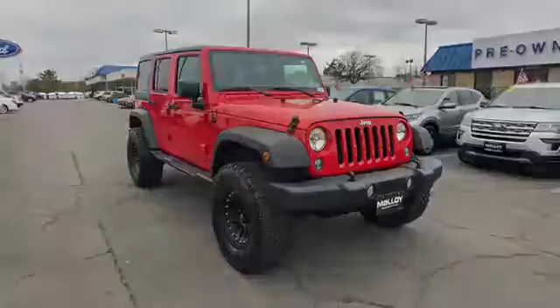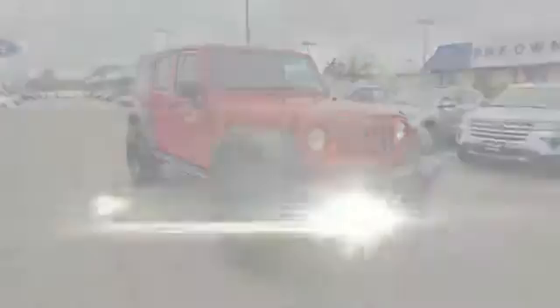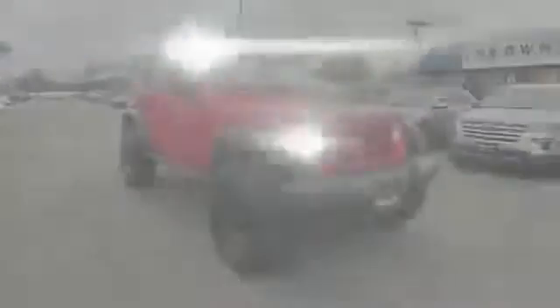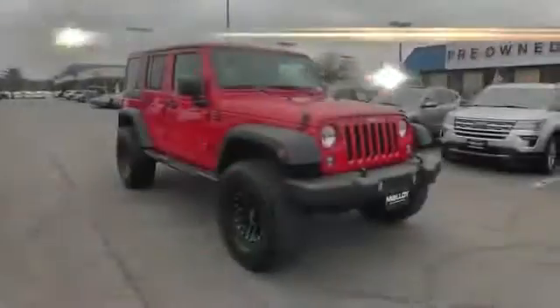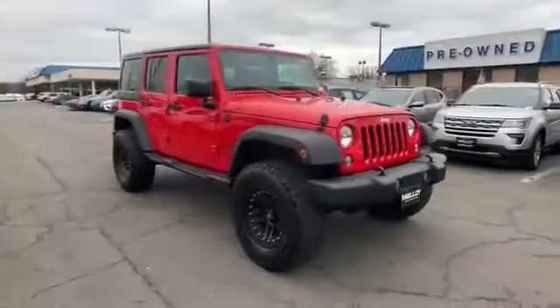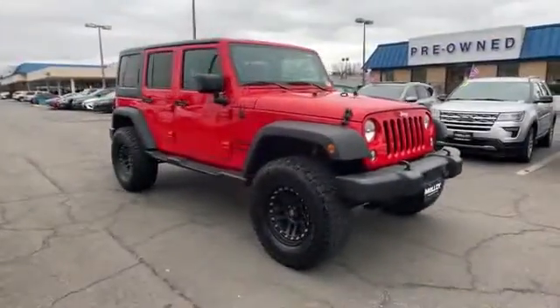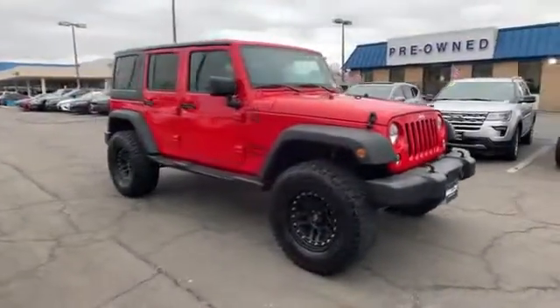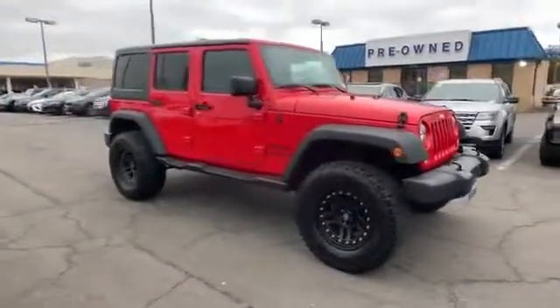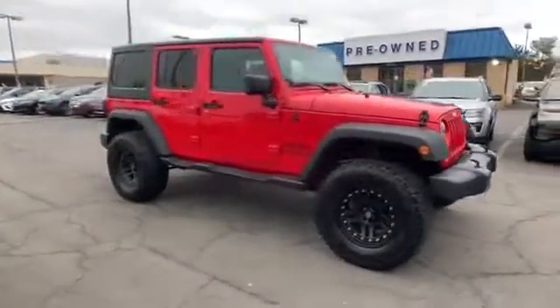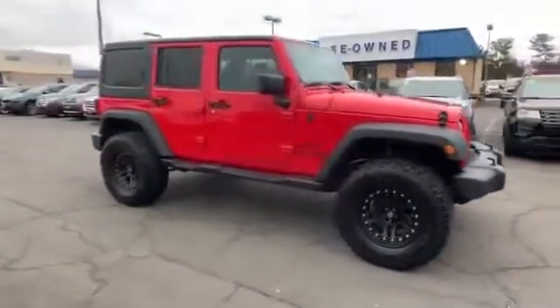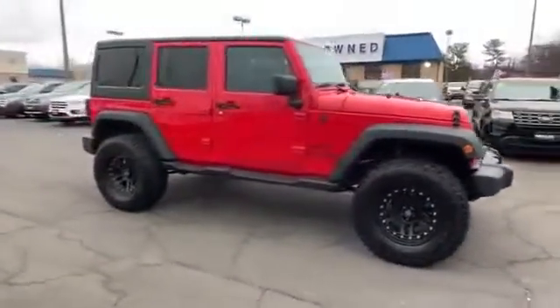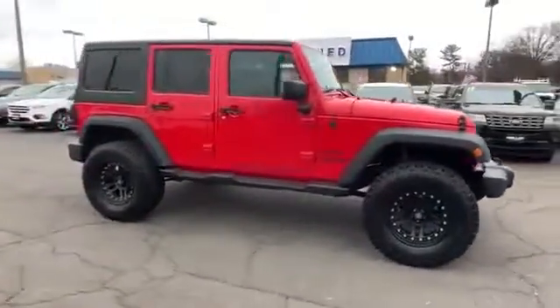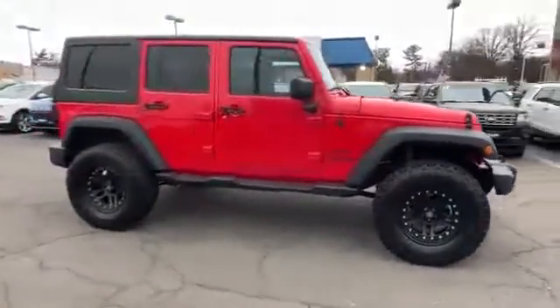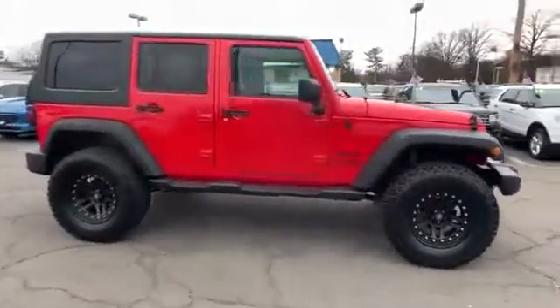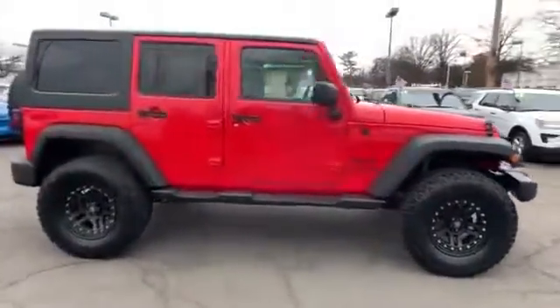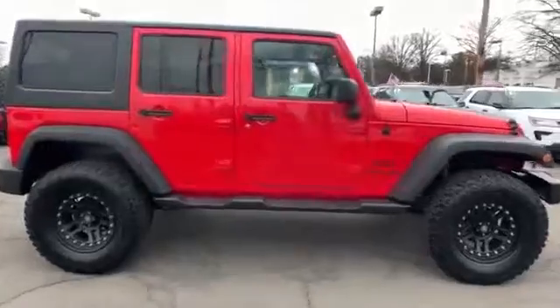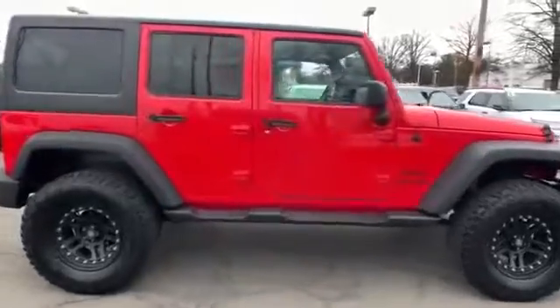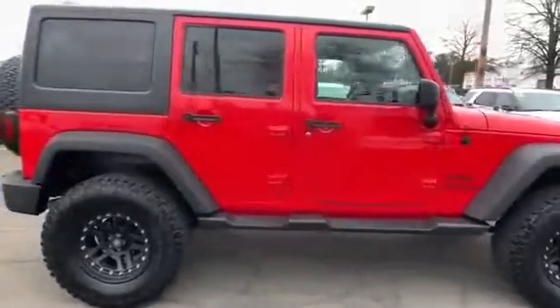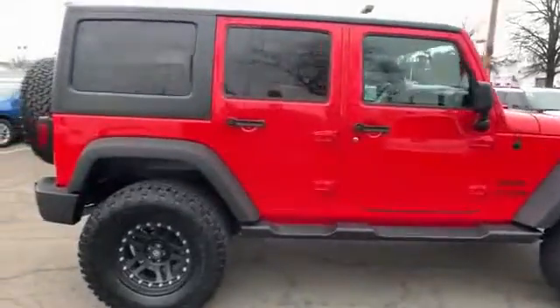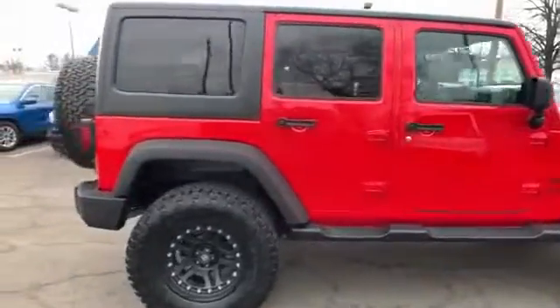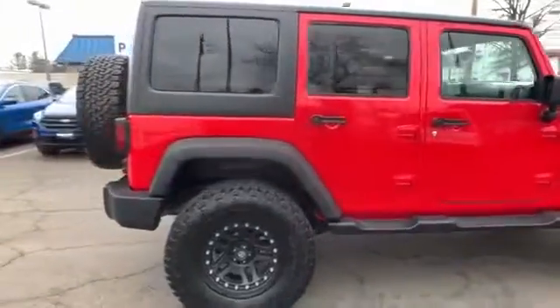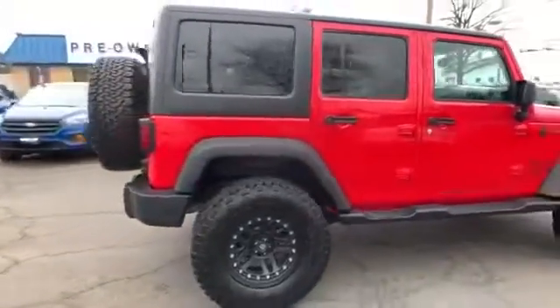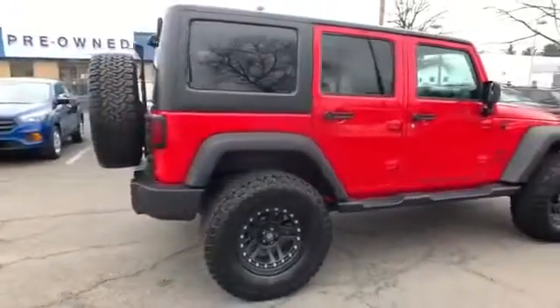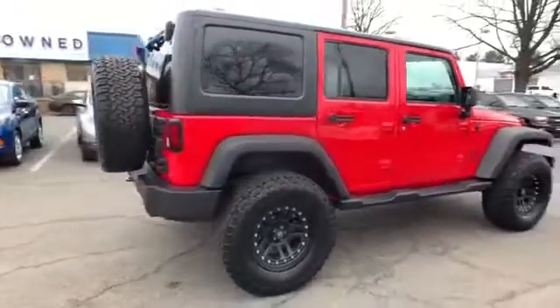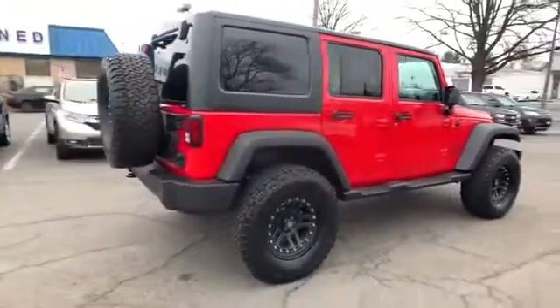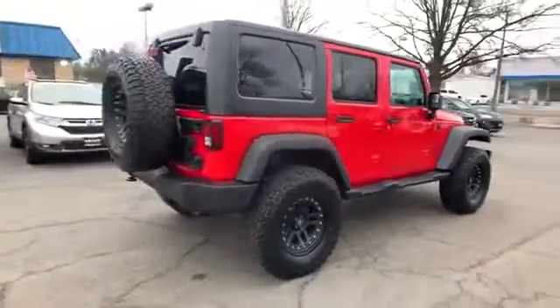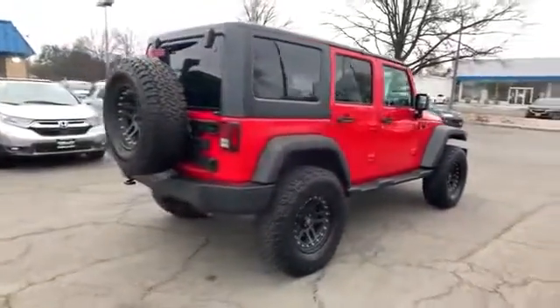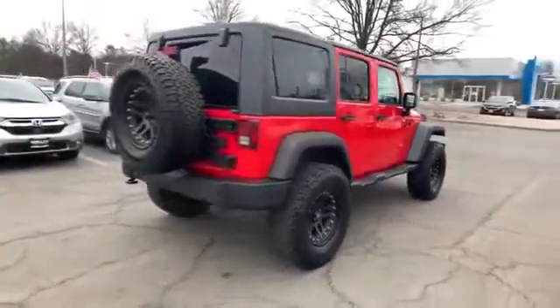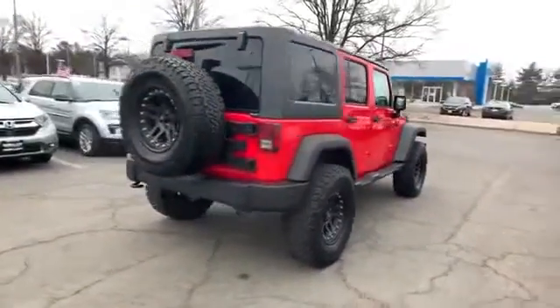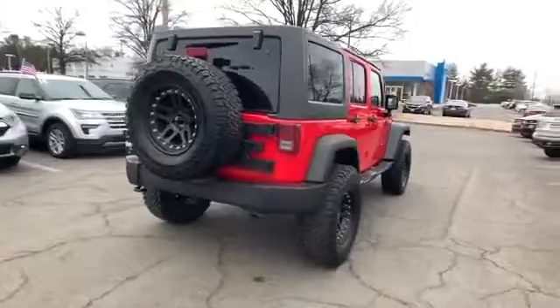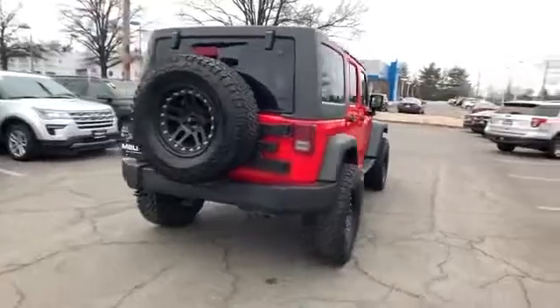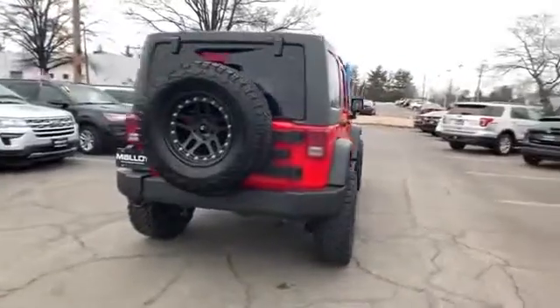2018 Jeep Wrangler JK Unlimited. With less than 23,000 miles on the odometer, this SUV offers space as well as power and performance.